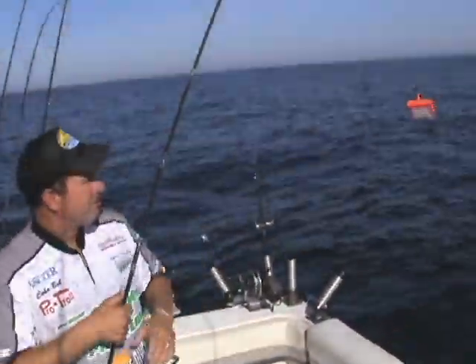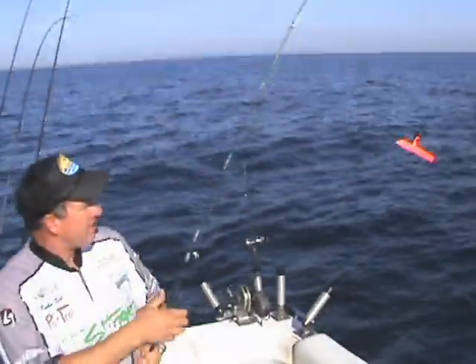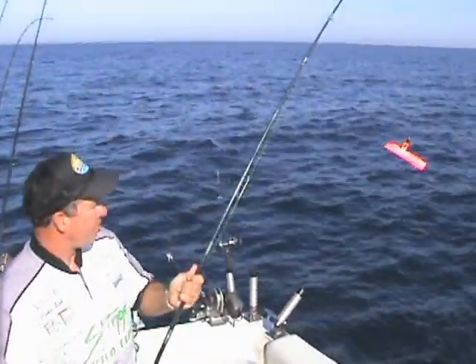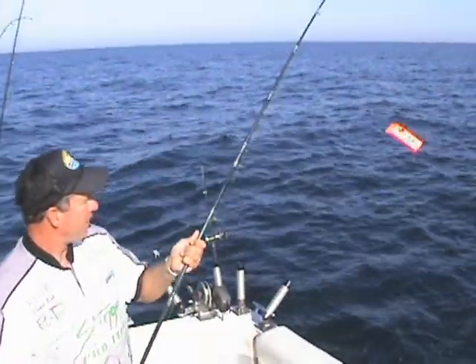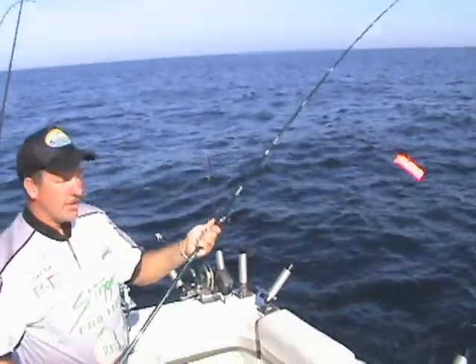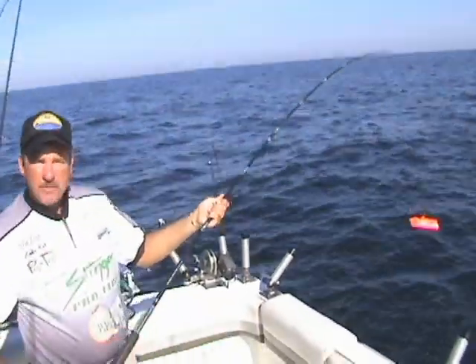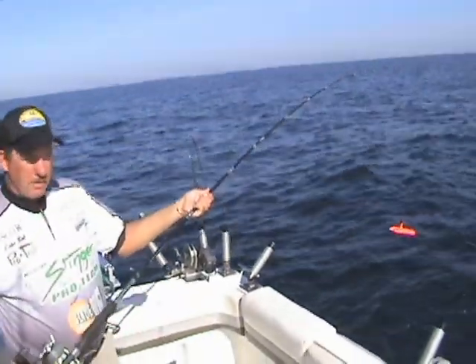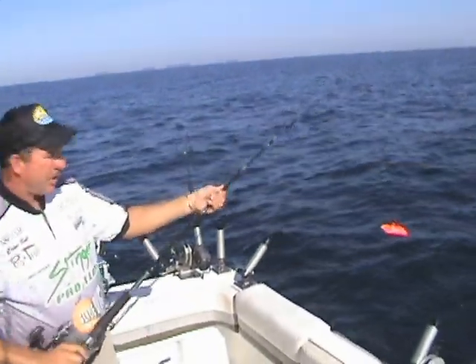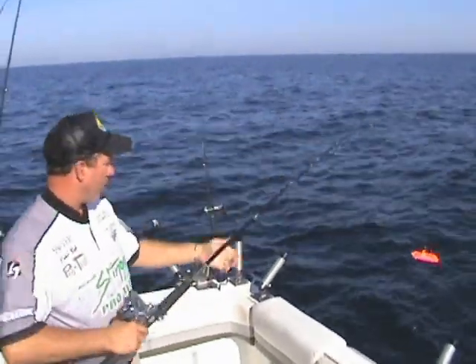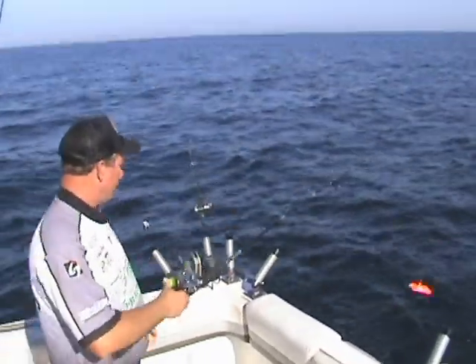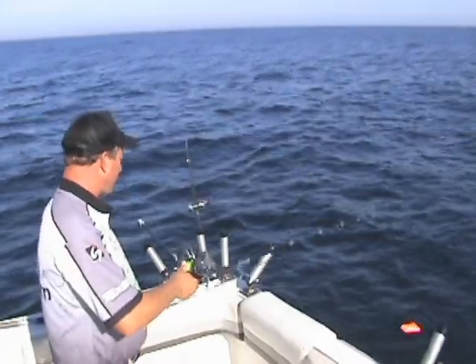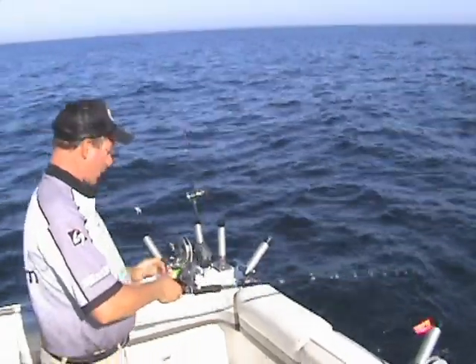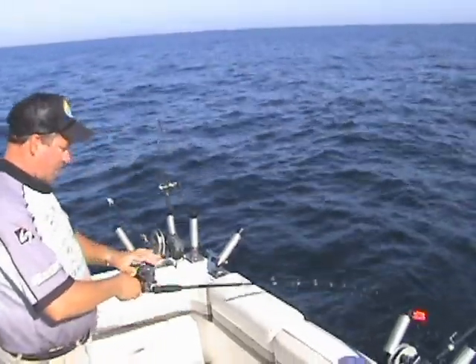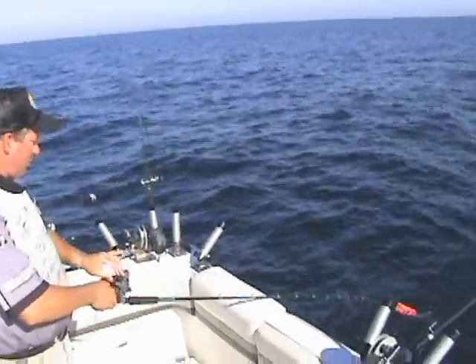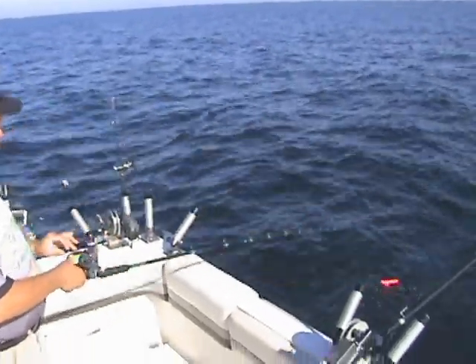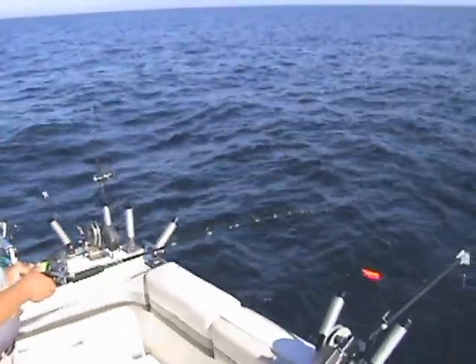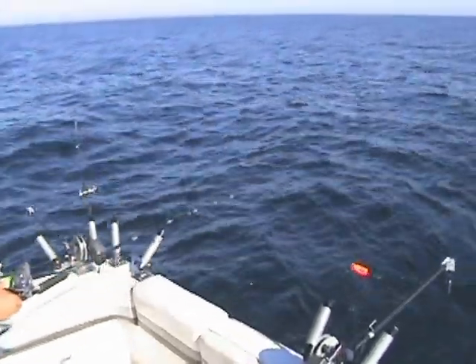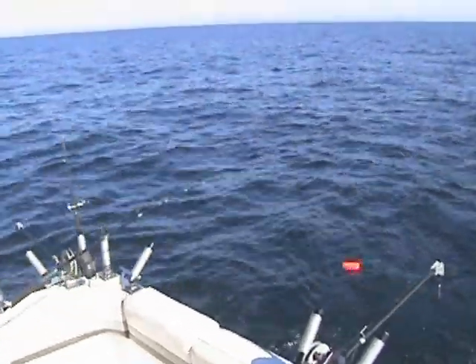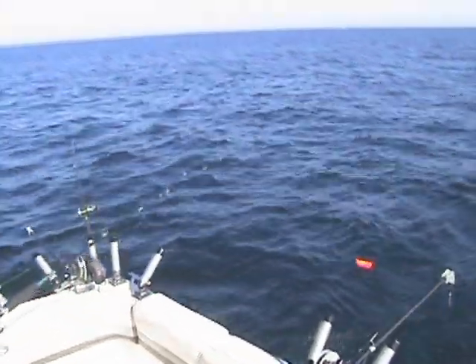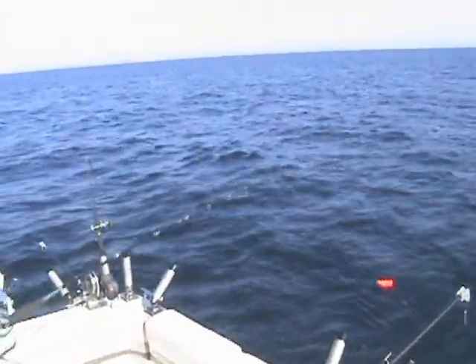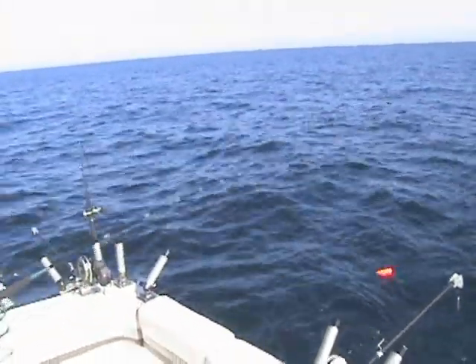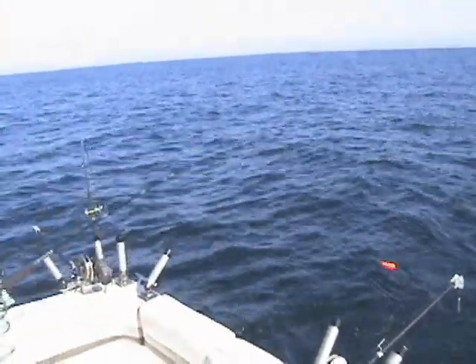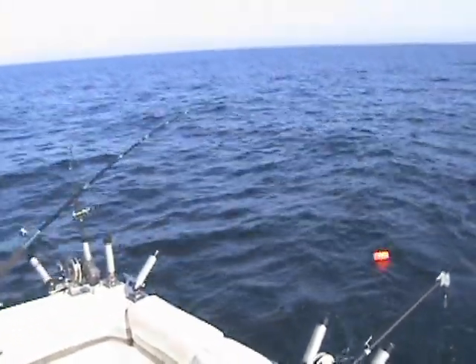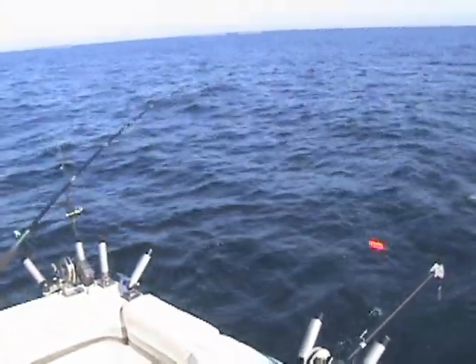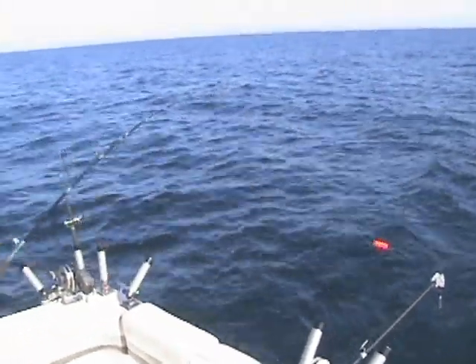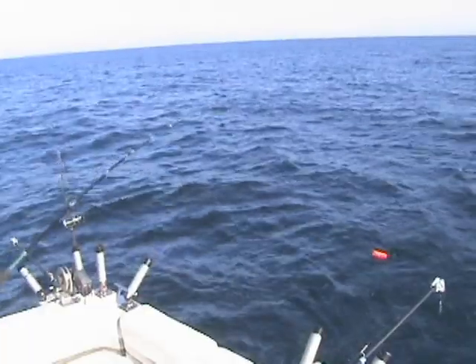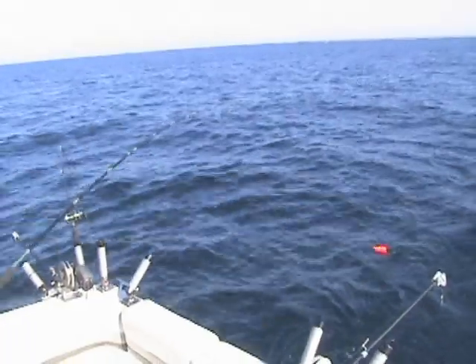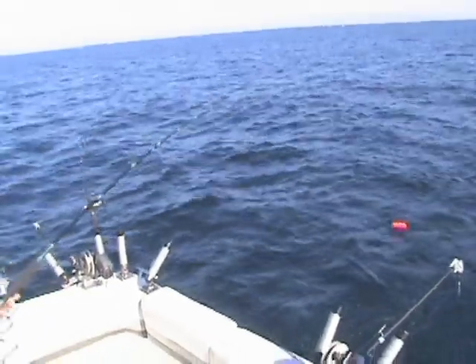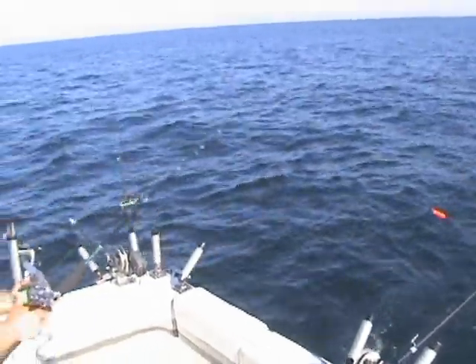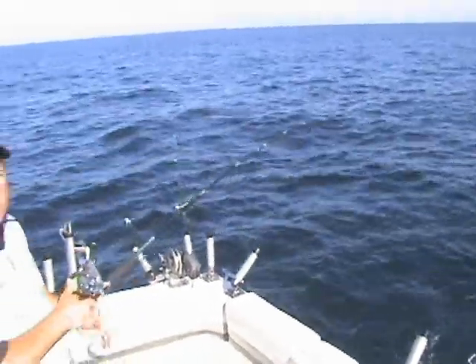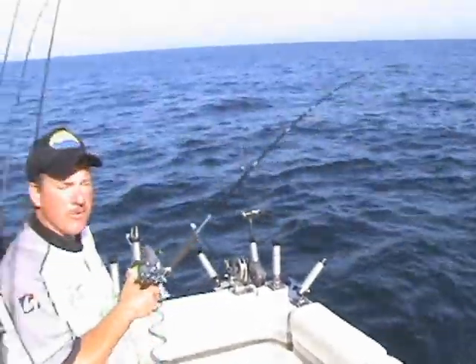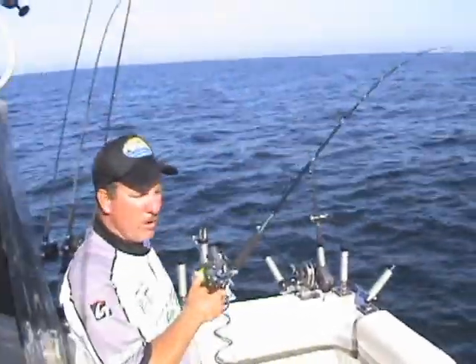And that's how you properly rig a trip planer board. Just set it back in the water and let it go off to the side. It'll take it right off to about a 30 degree angle from your boat.